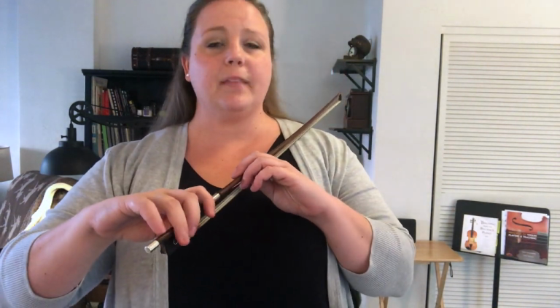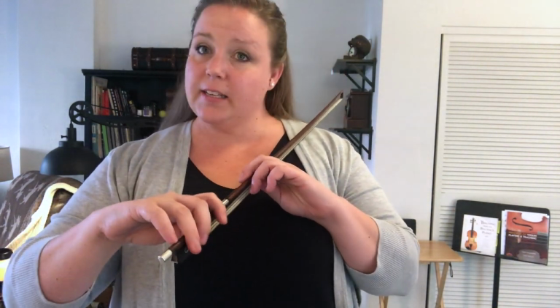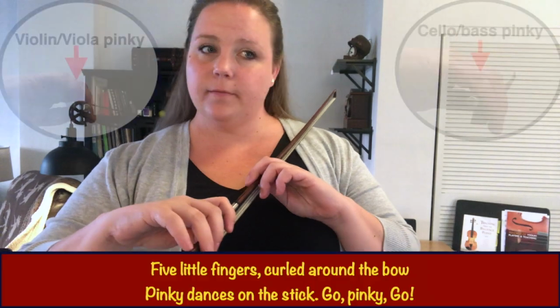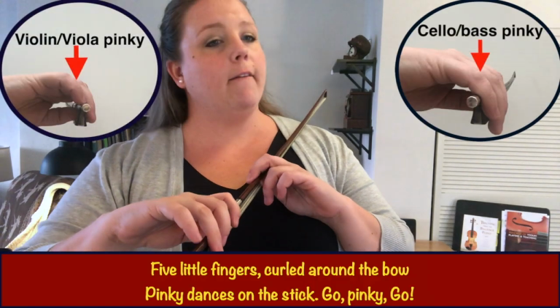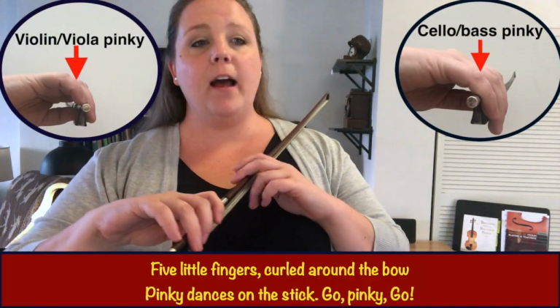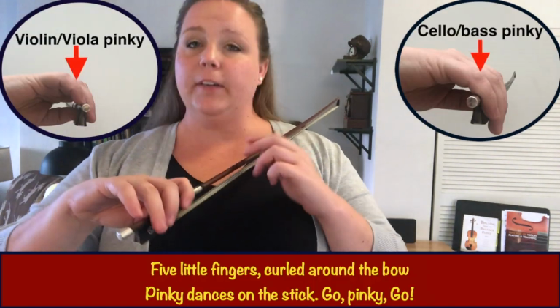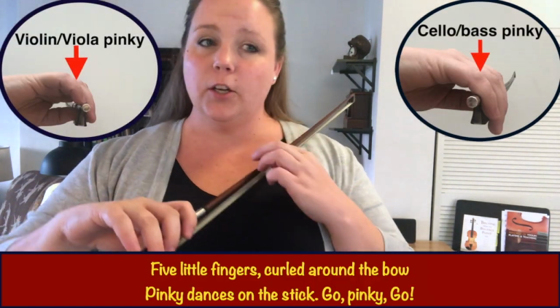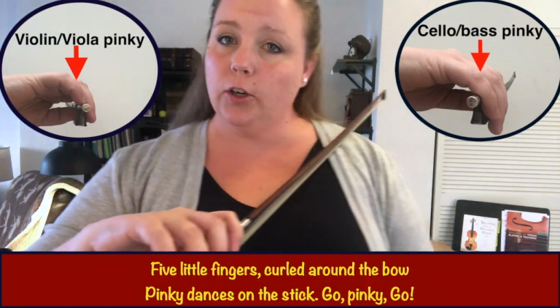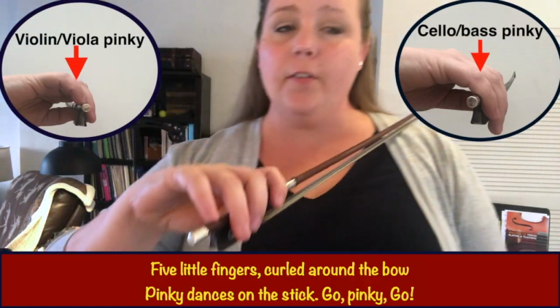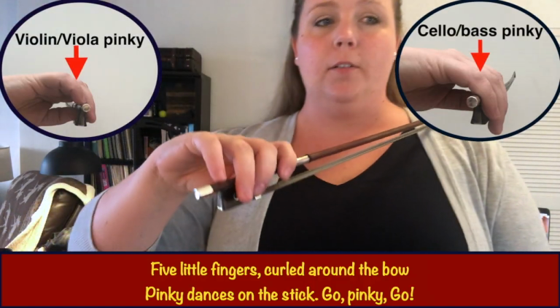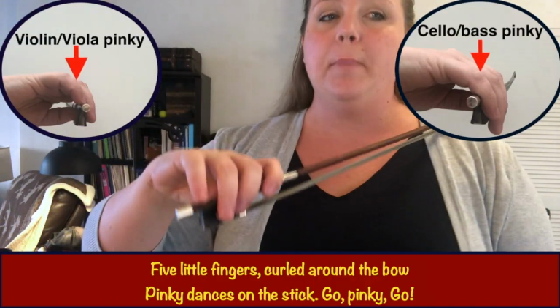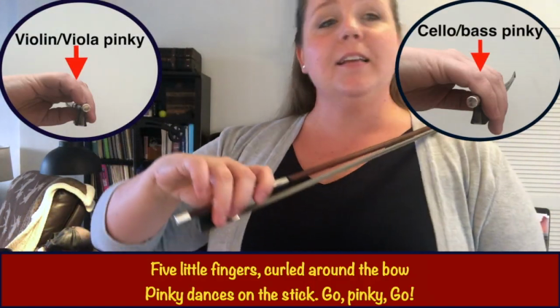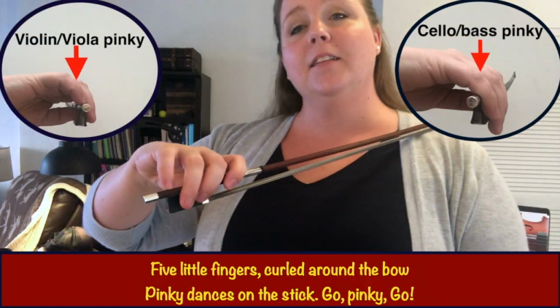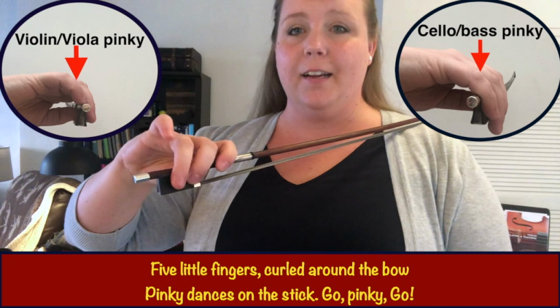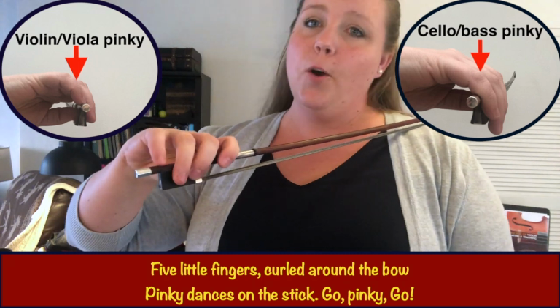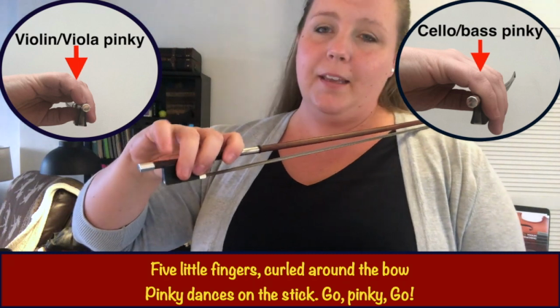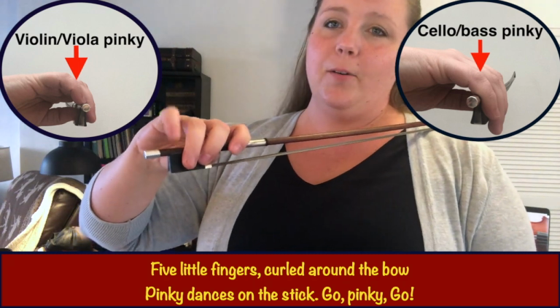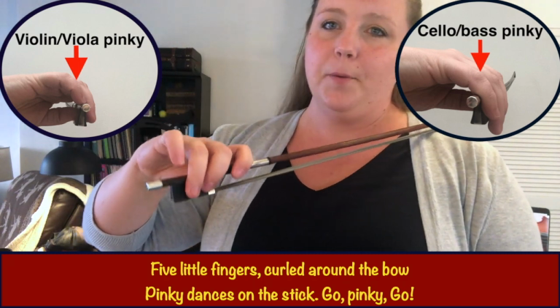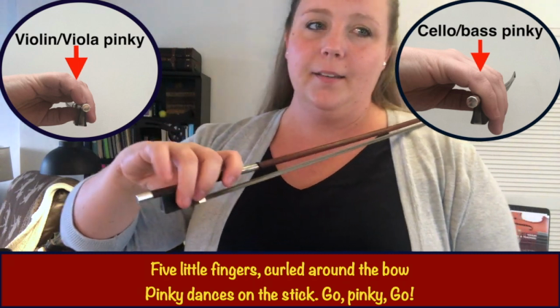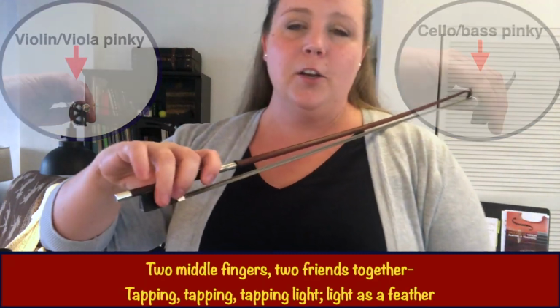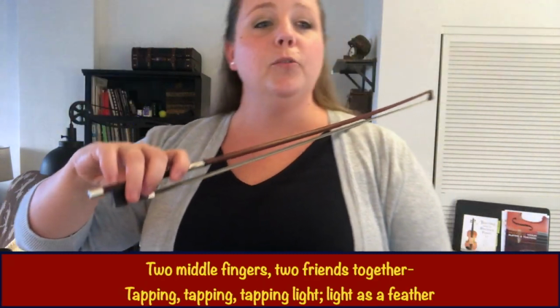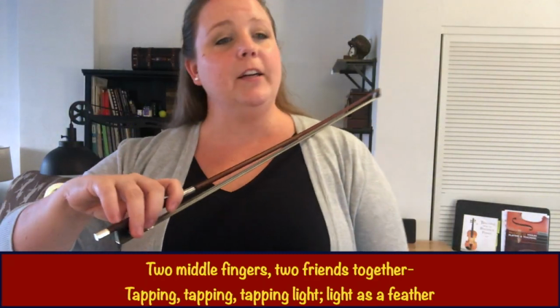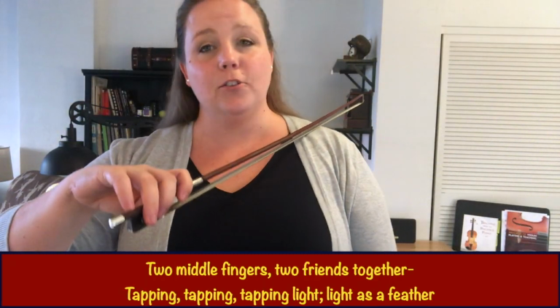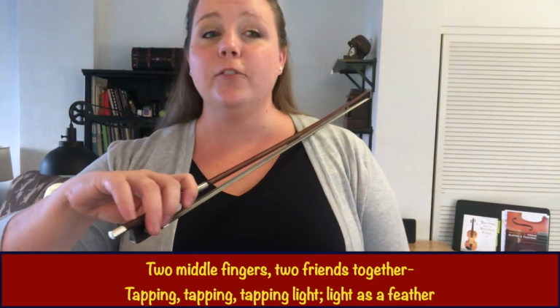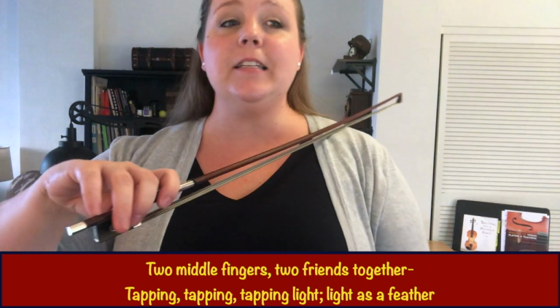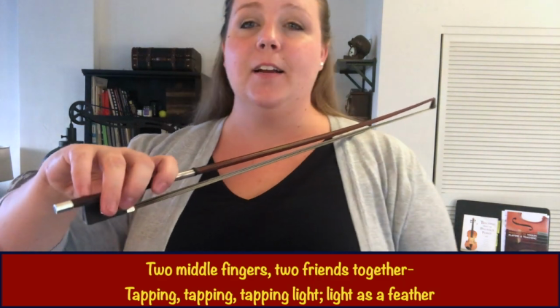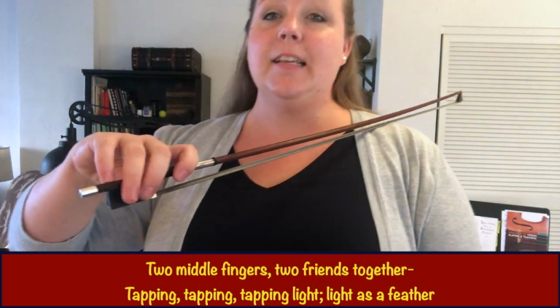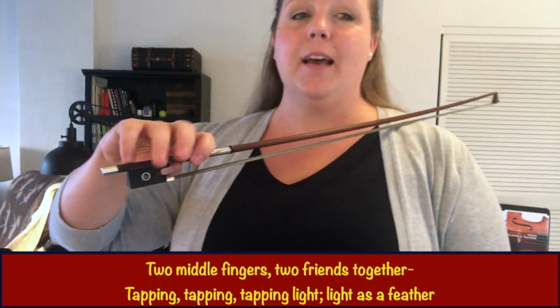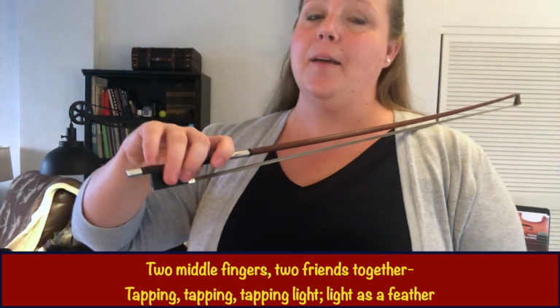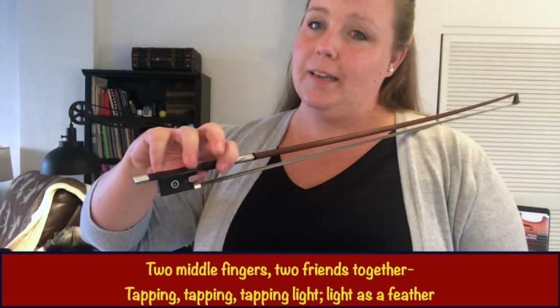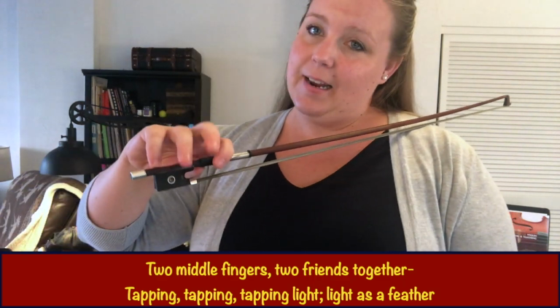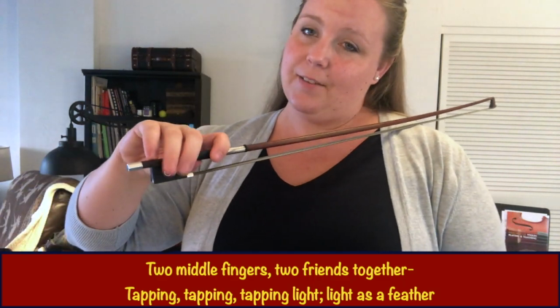It goes like this: five little fingers curled around the bow, pinky dances on the stick, go pinky go. Can you tap your pinky? Two middle fingers, two friends together, tap tap tapping, light as a feather.